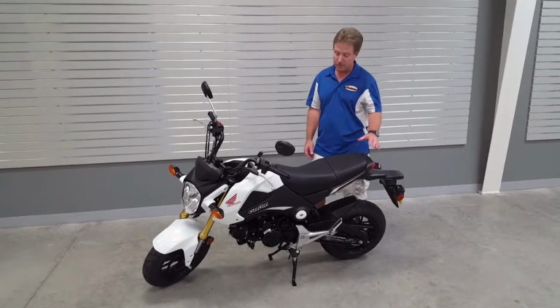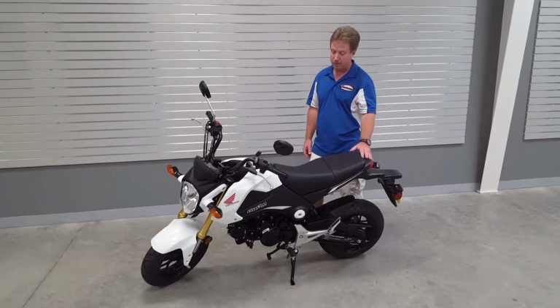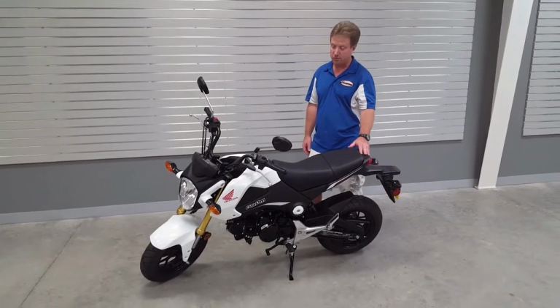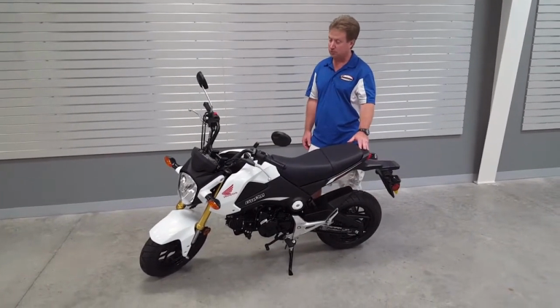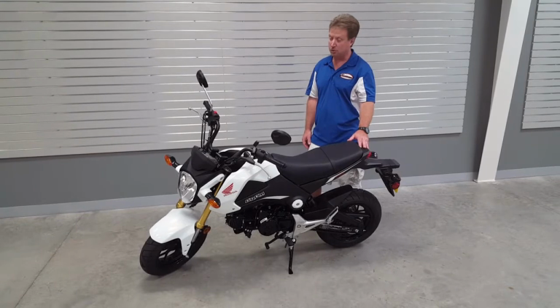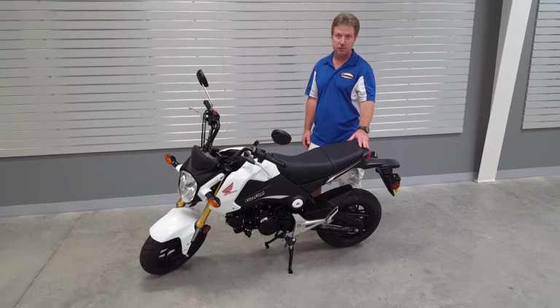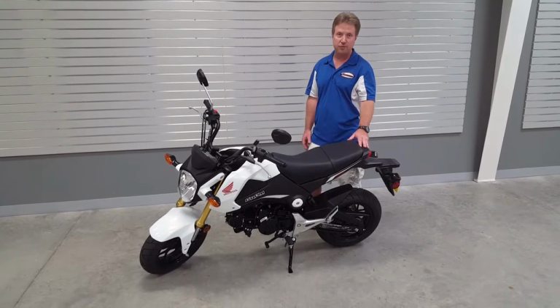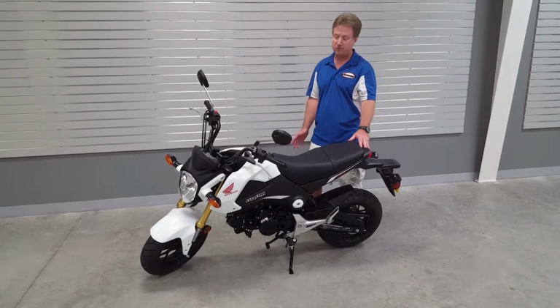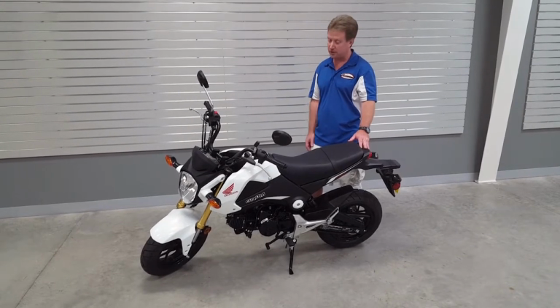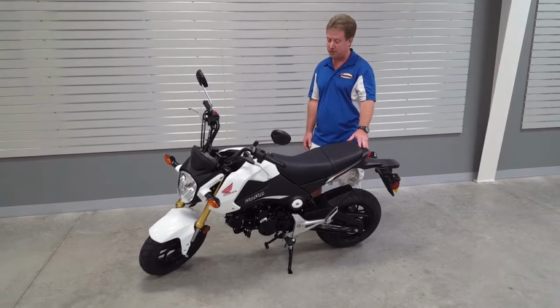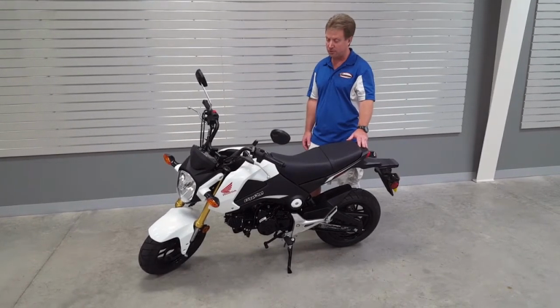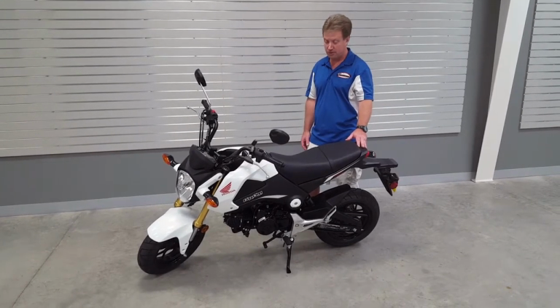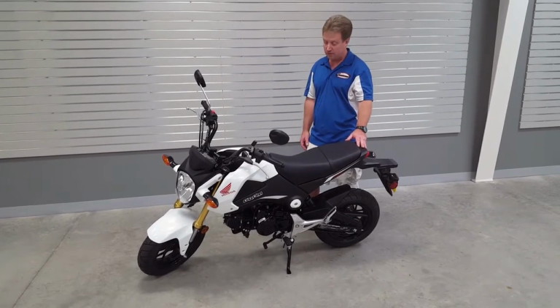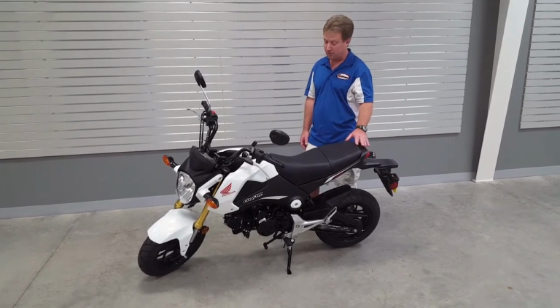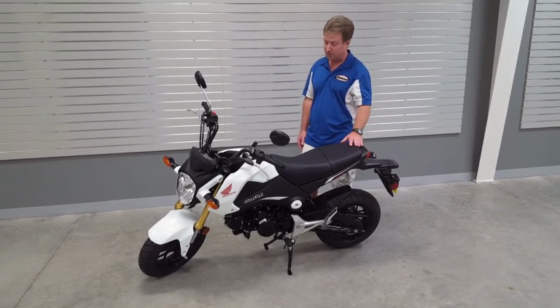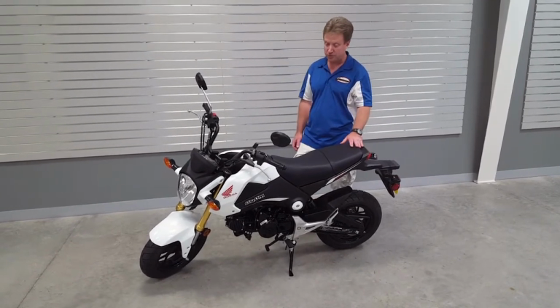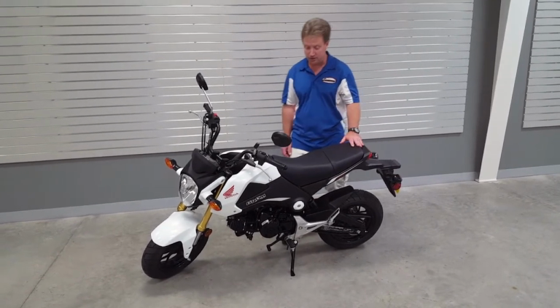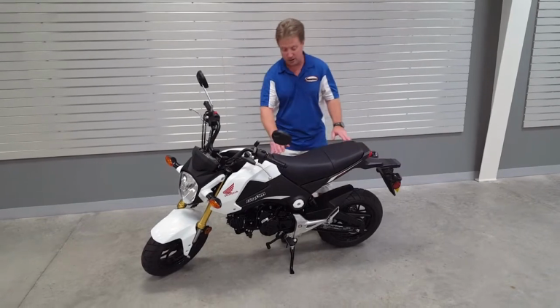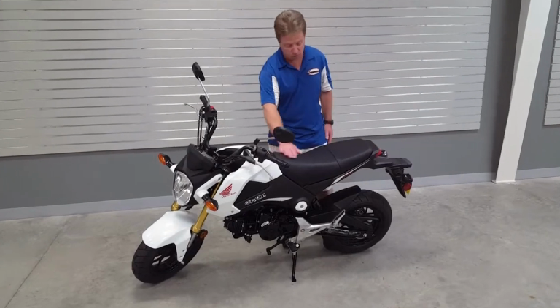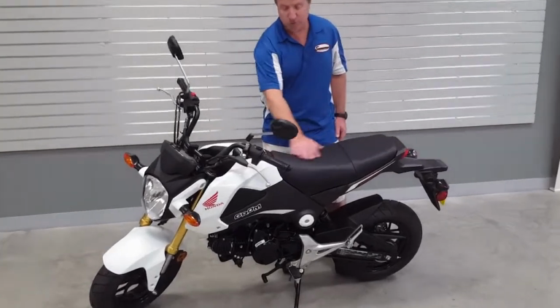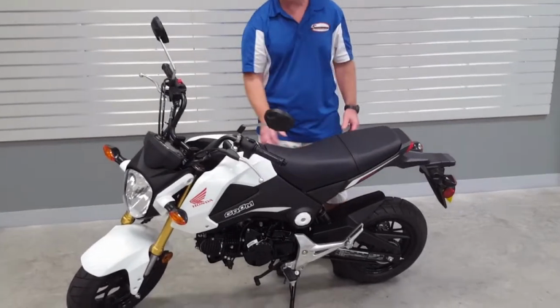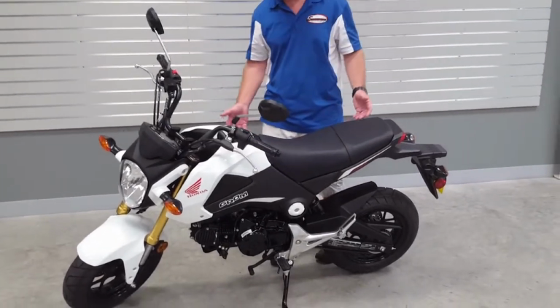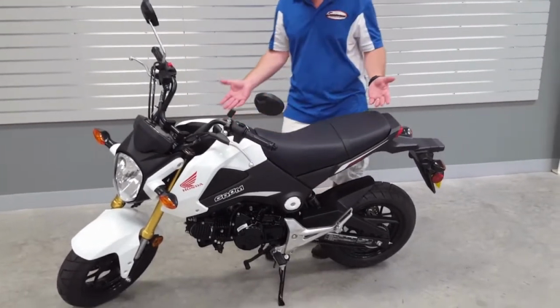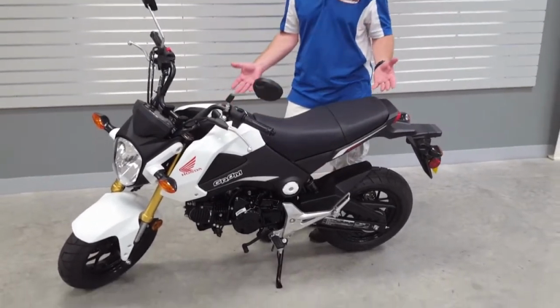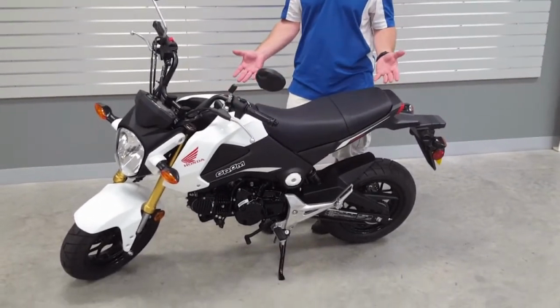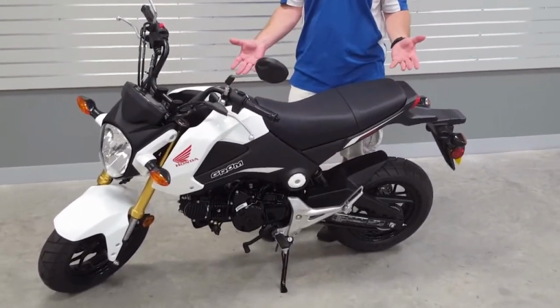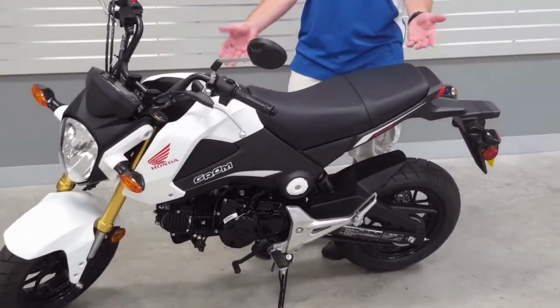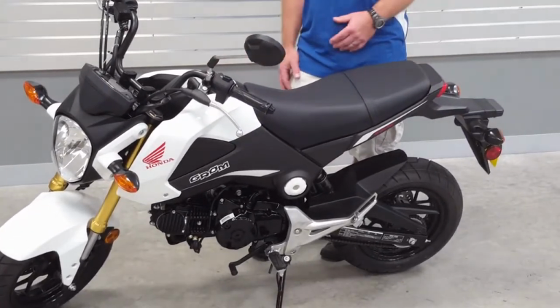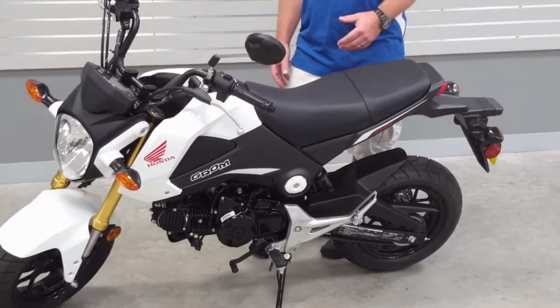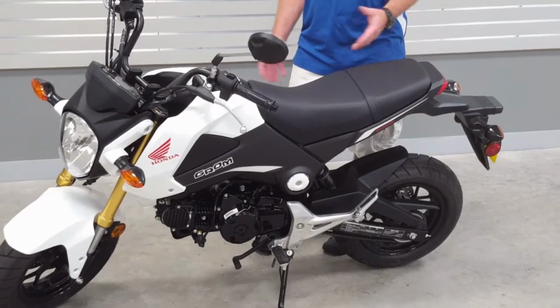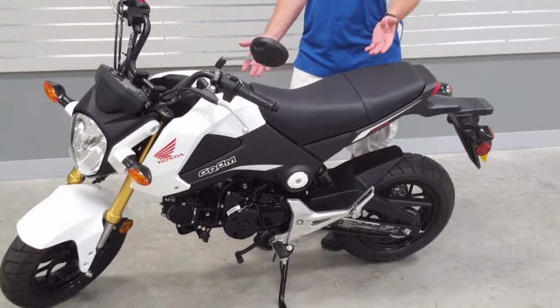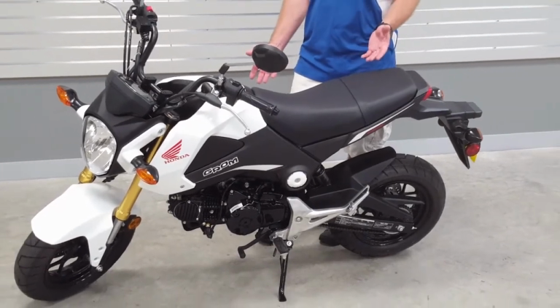The bike will go up to about 55-60 miles an hour. One of the nice features of the bike is it's got a low seat height, so someone like me can easily sit on it and feel very comfortable on it.